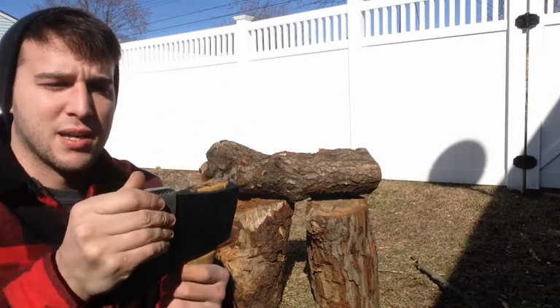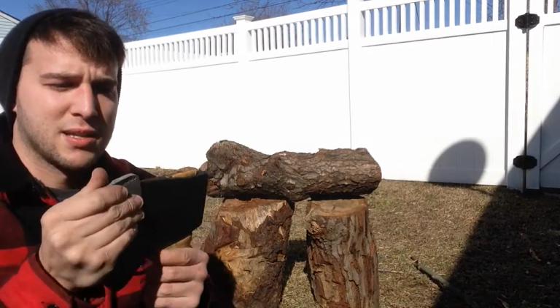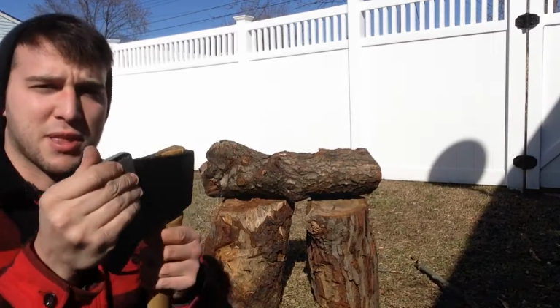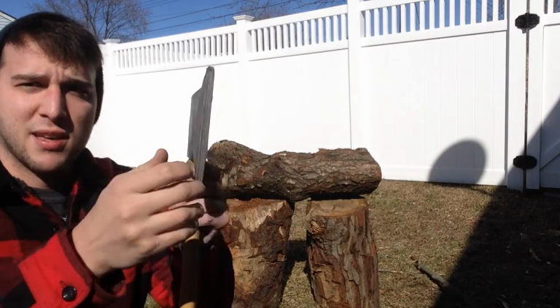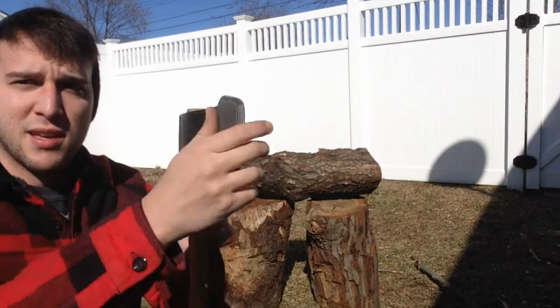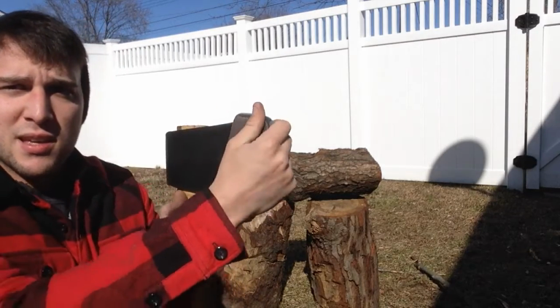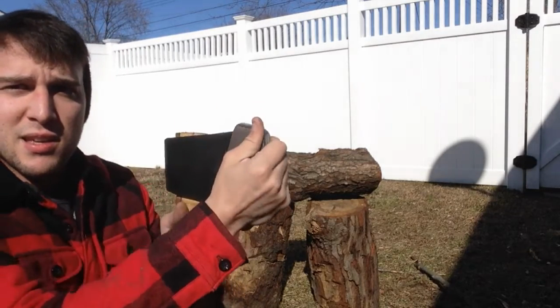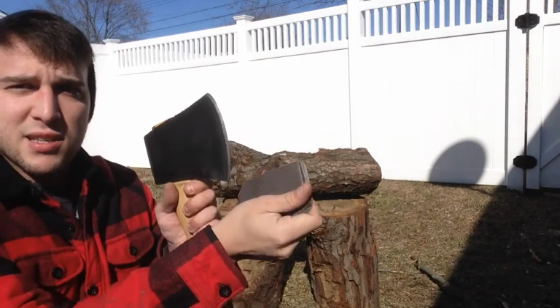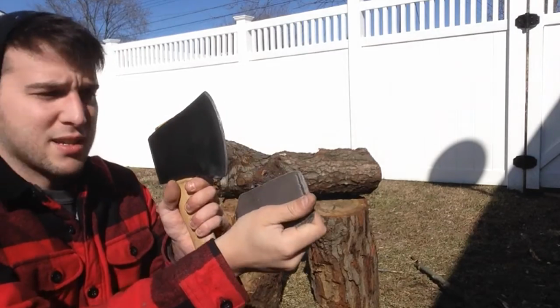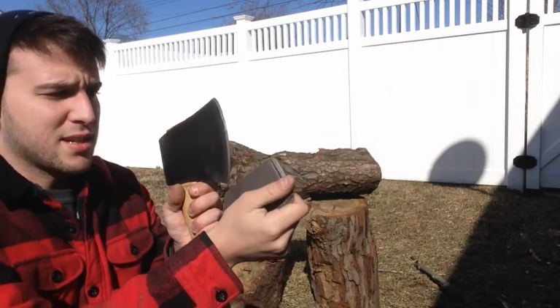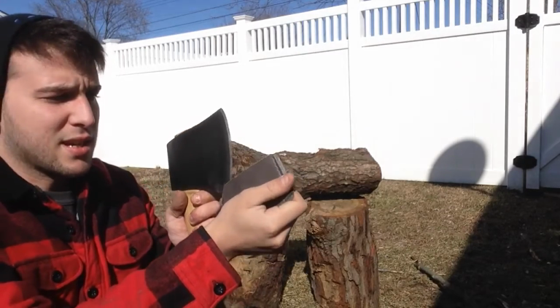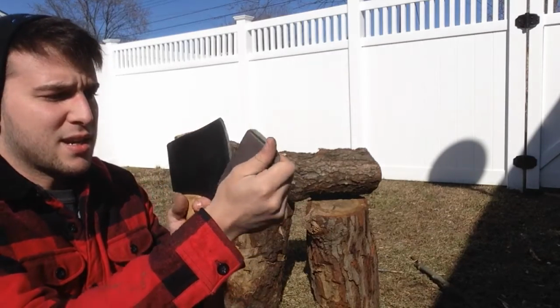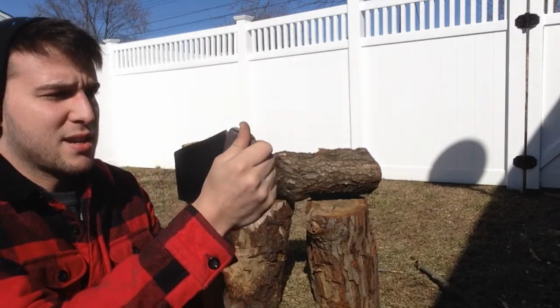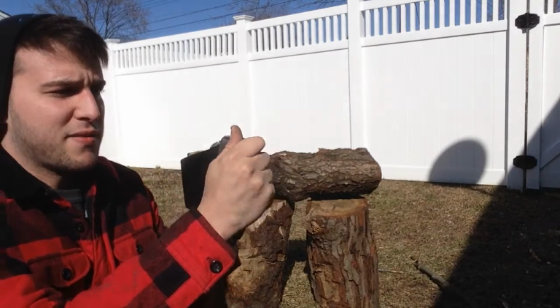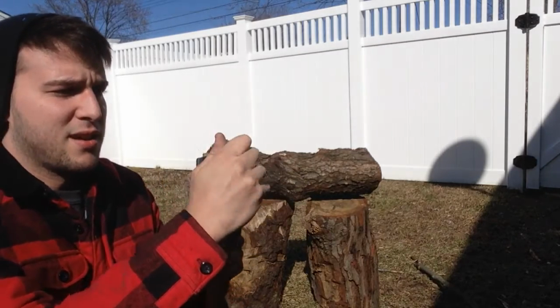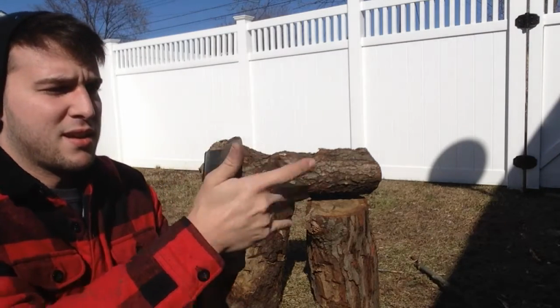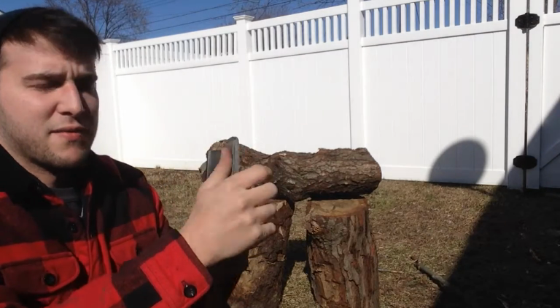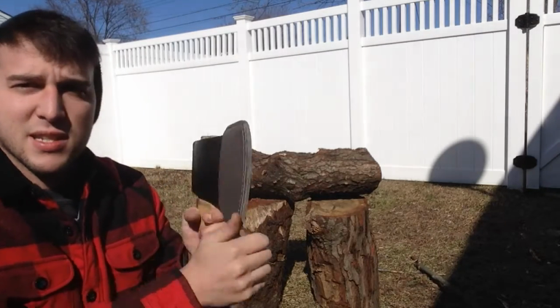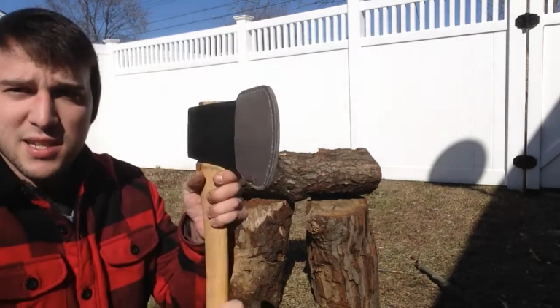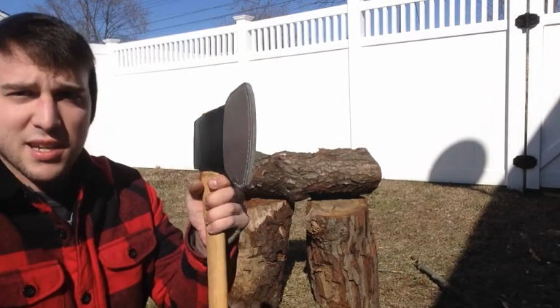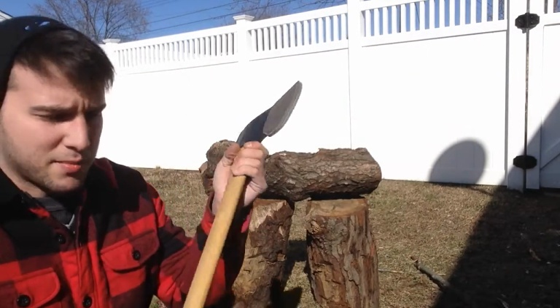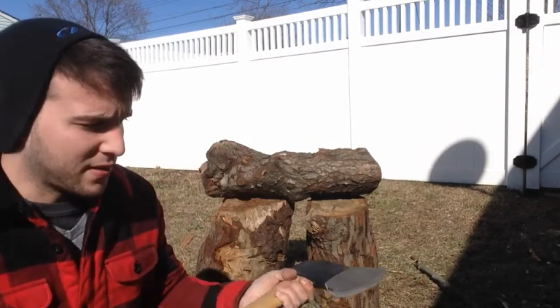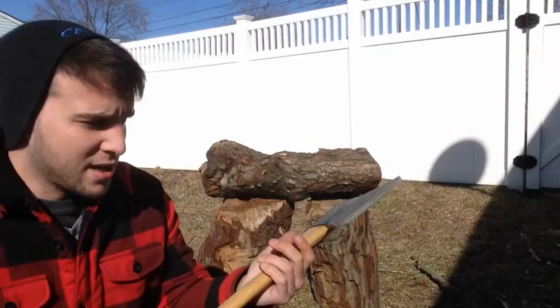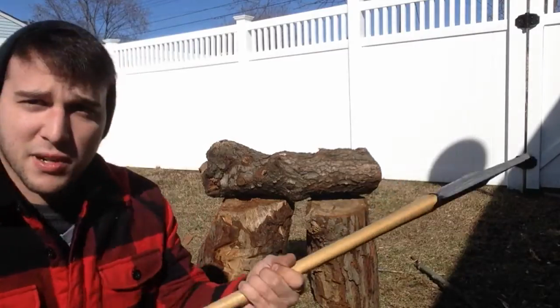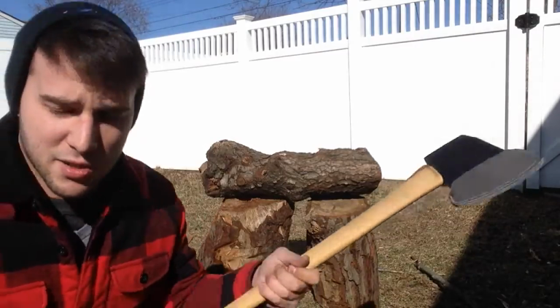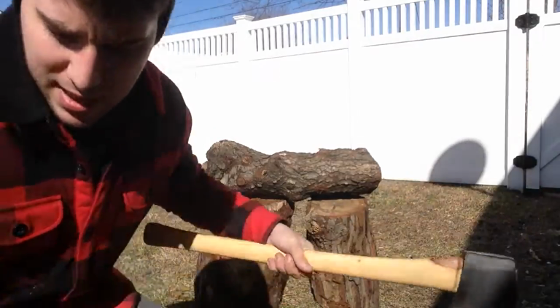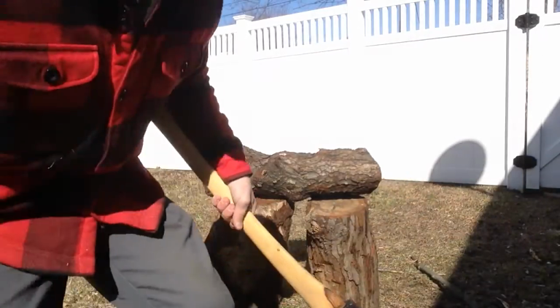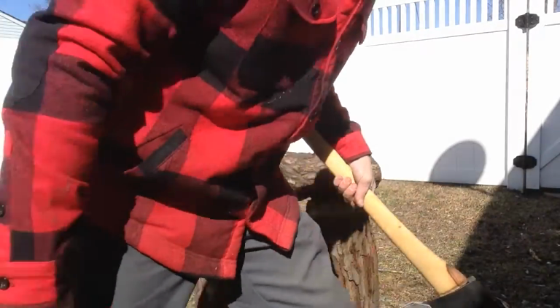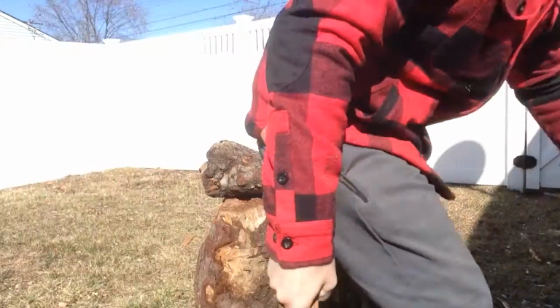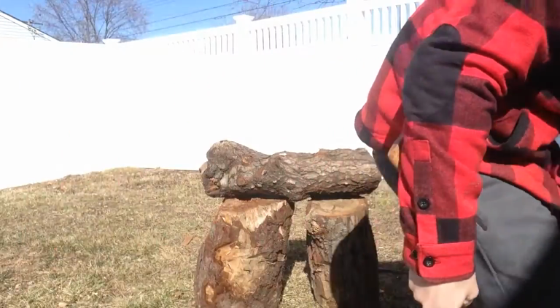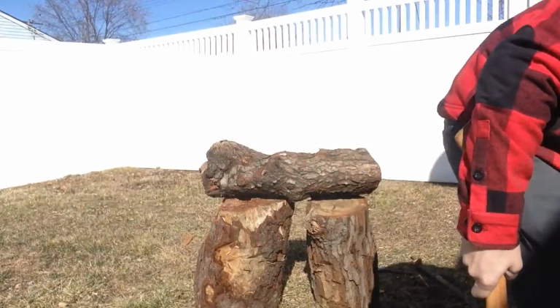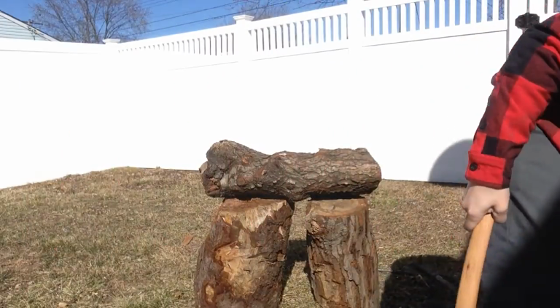Same thing — you got to turn it to get it on and off. If it's nice and snug, it ain't going to come off. I figured I'd show you guys that real quick. Put this down.